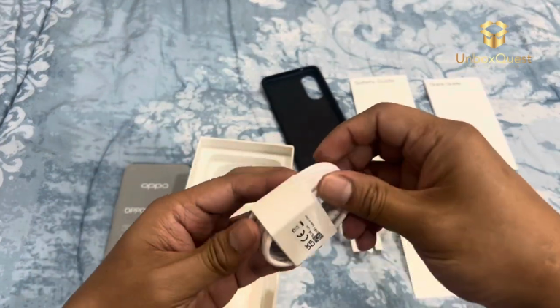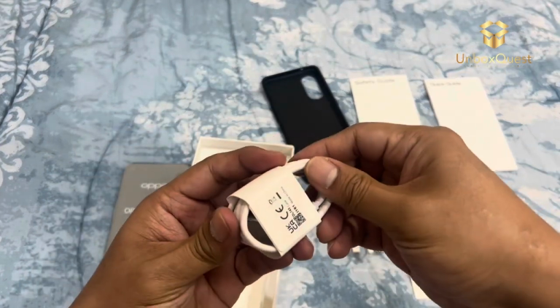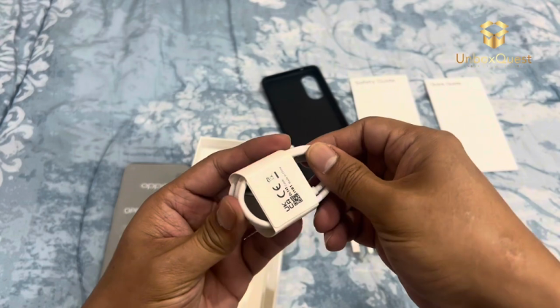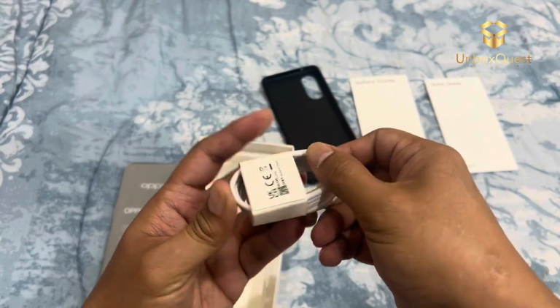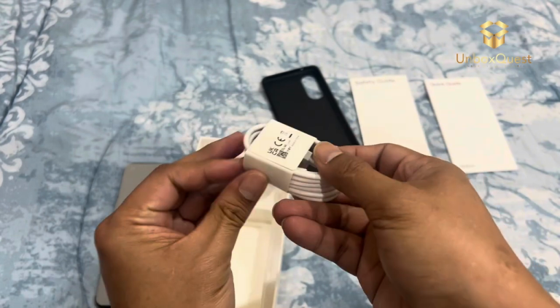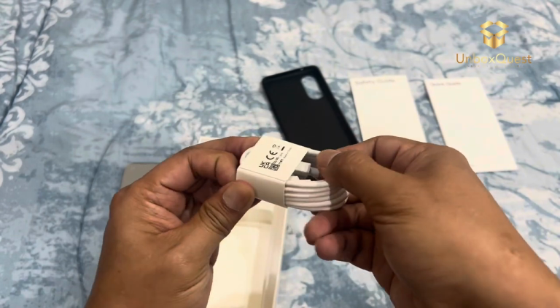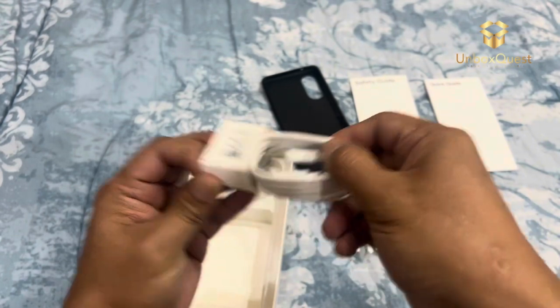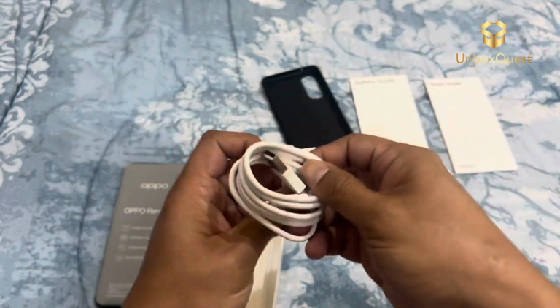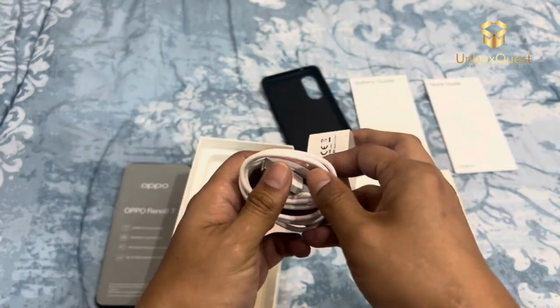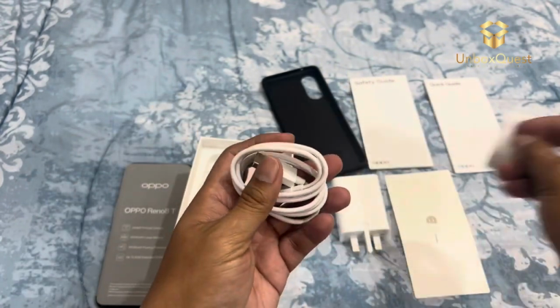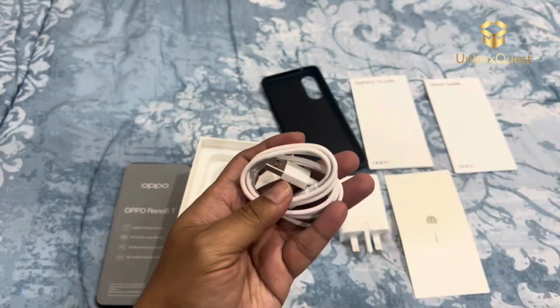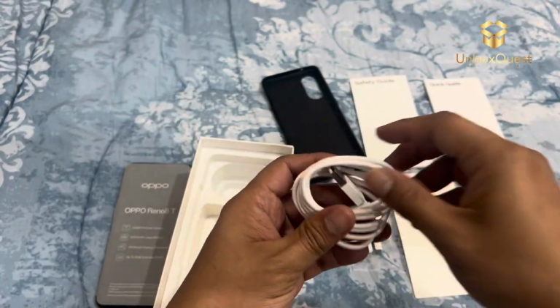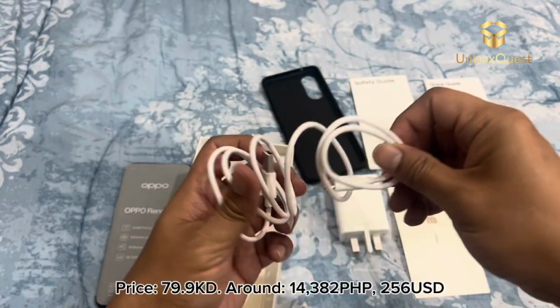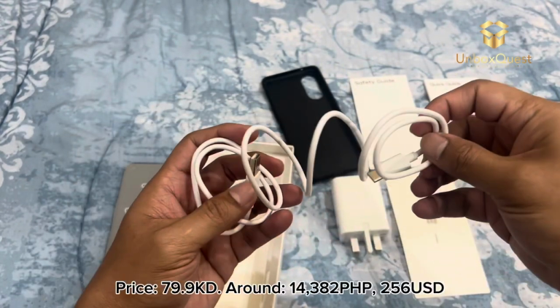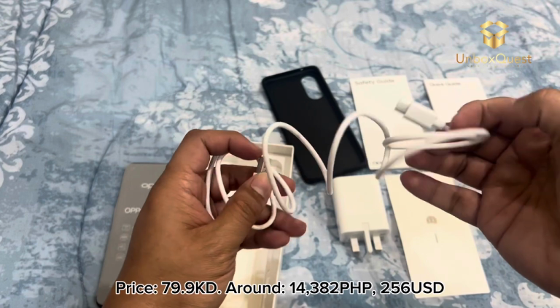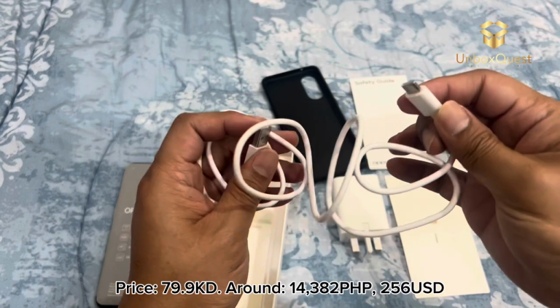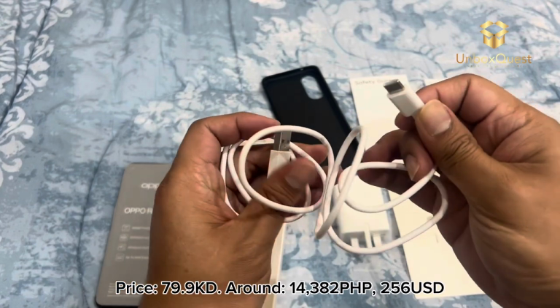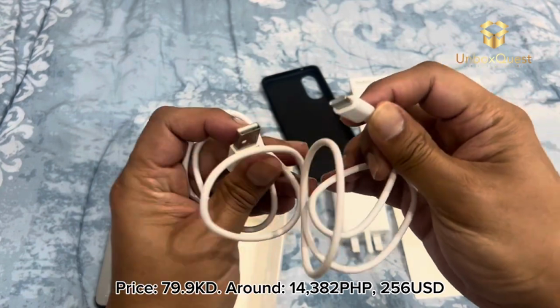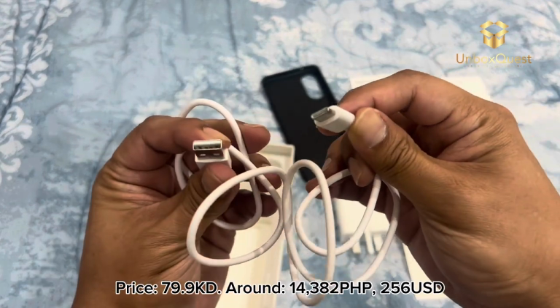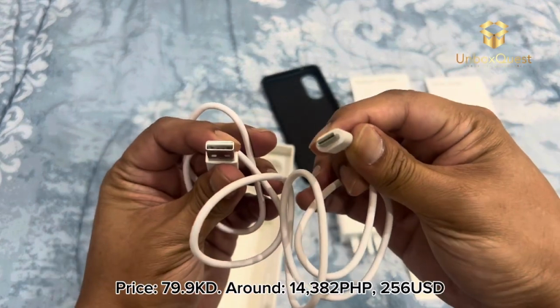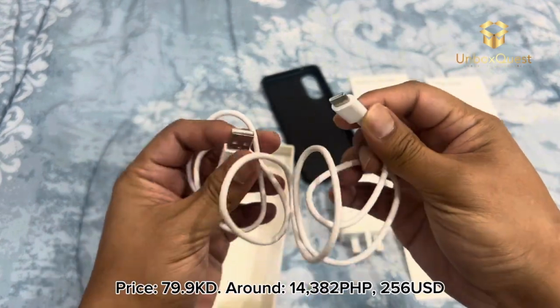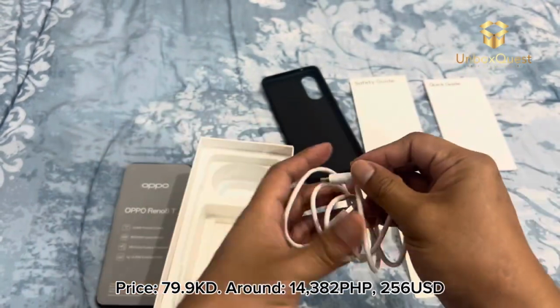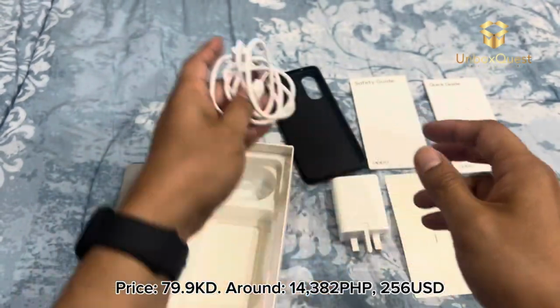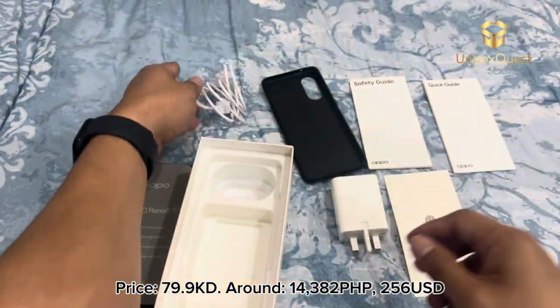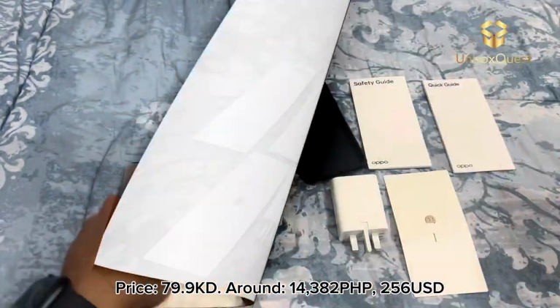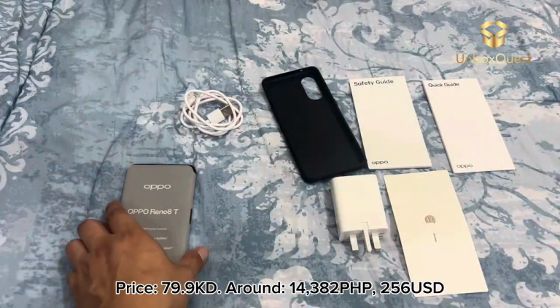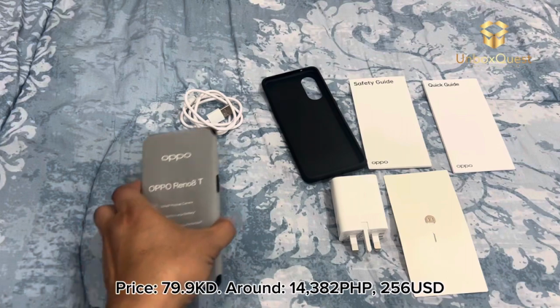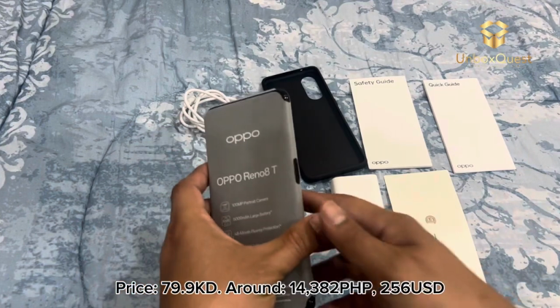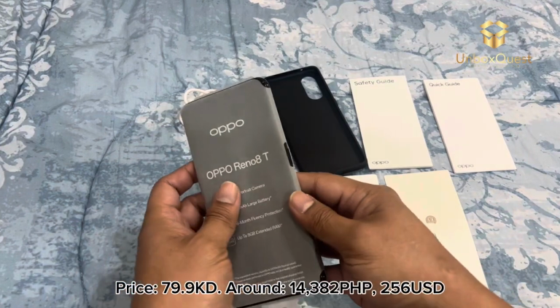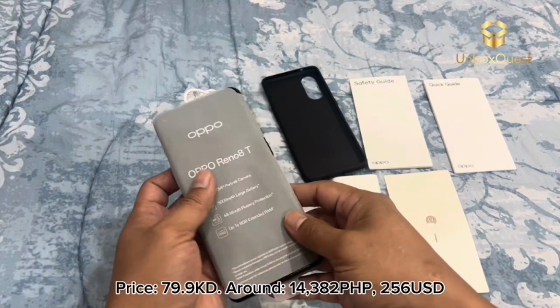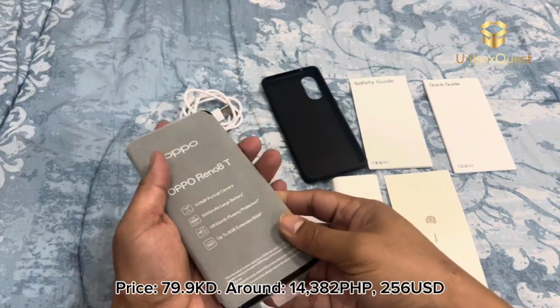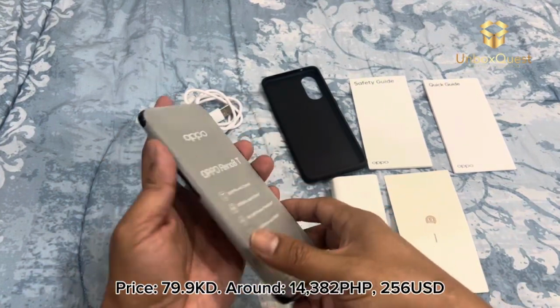Stay tuned for my in-depth review coming soon. Price: 79.9 KD — around 14,382 Philippine Pesos, $256.